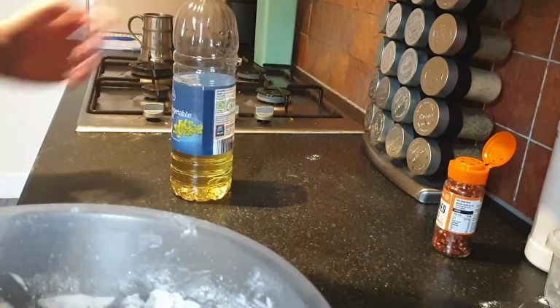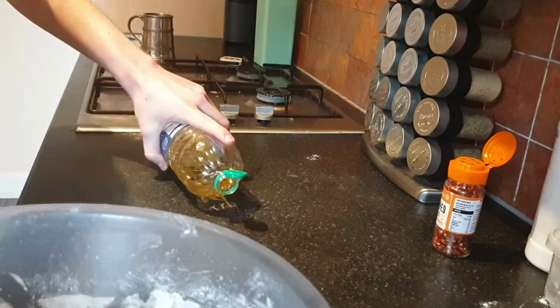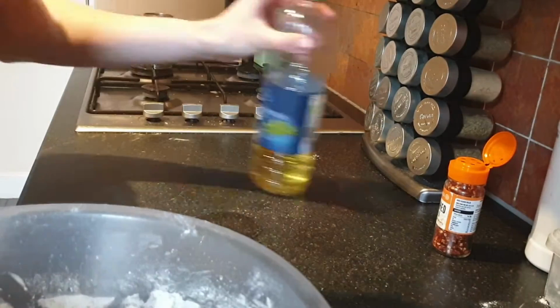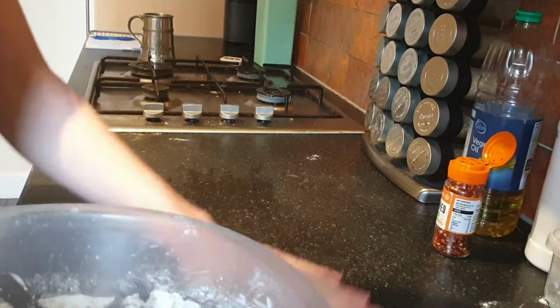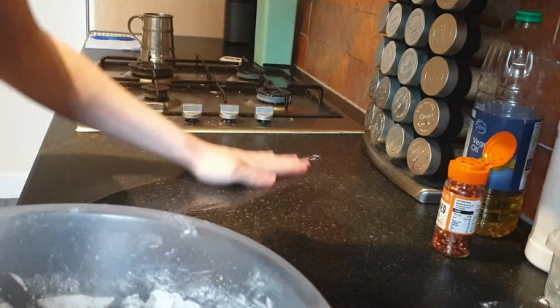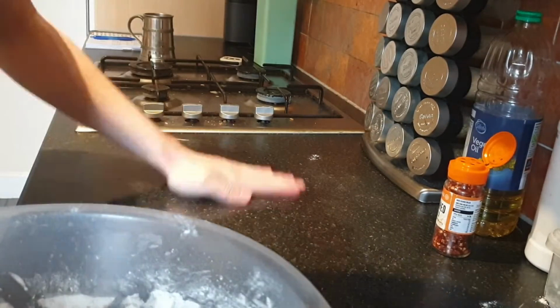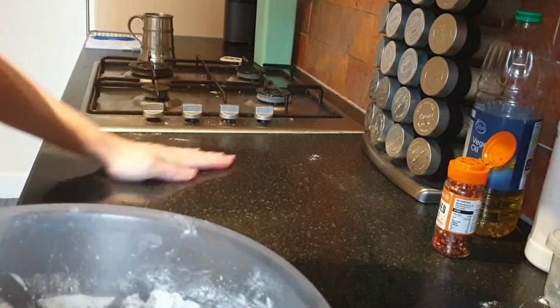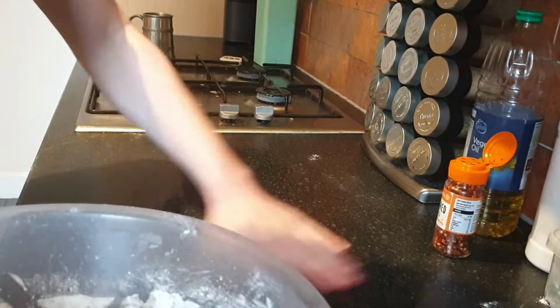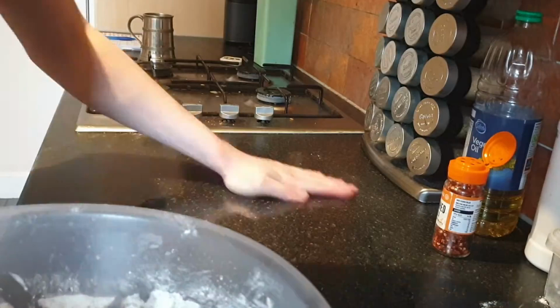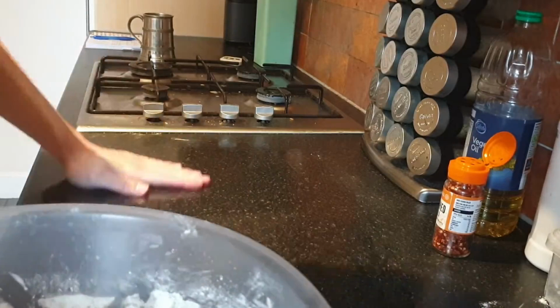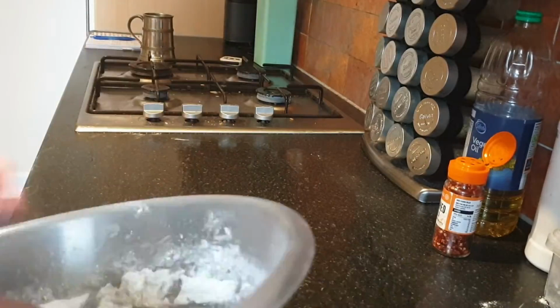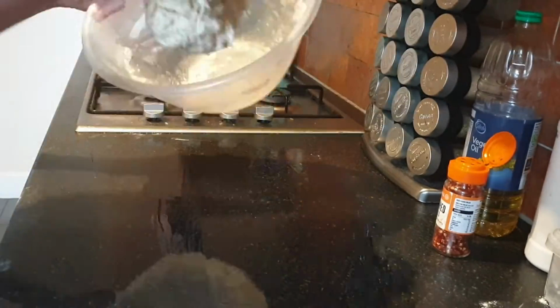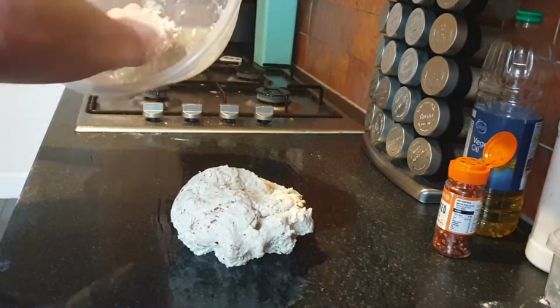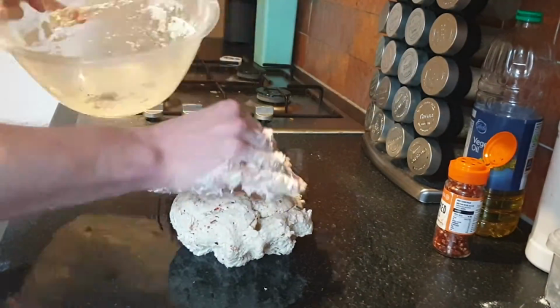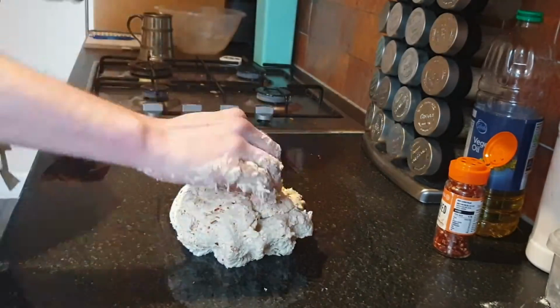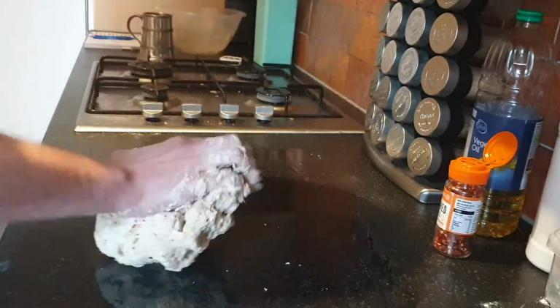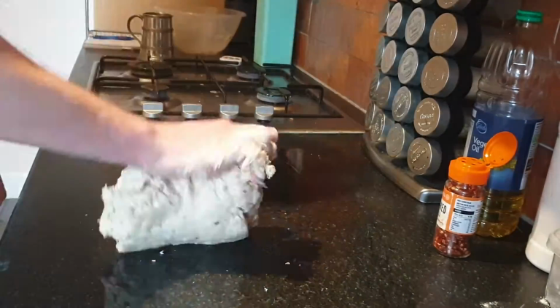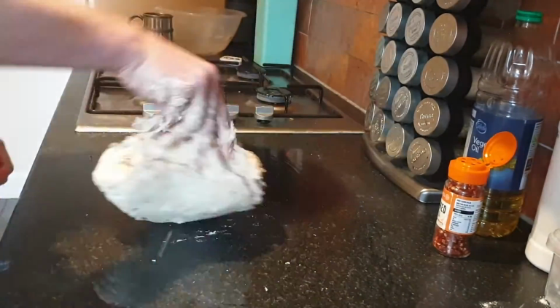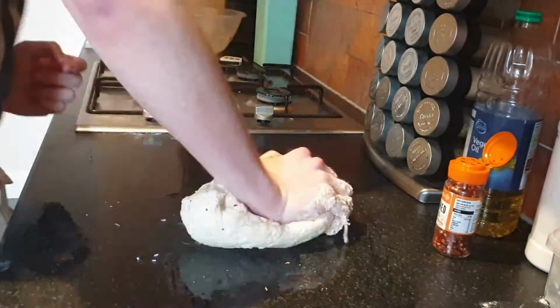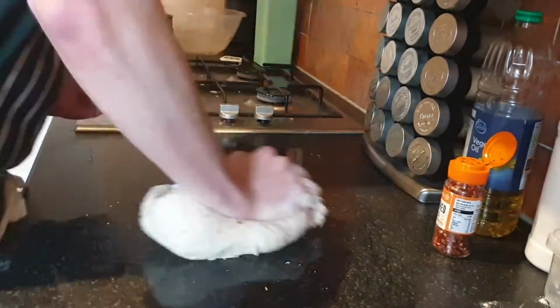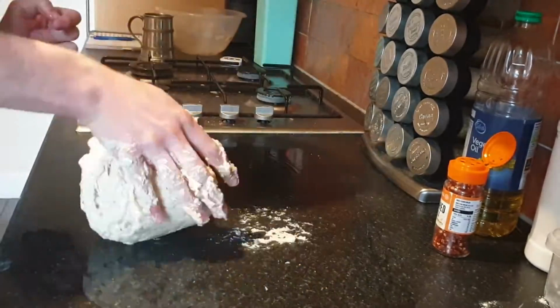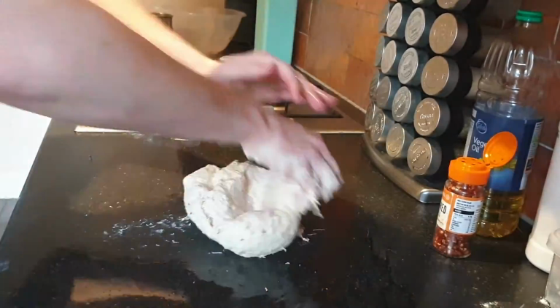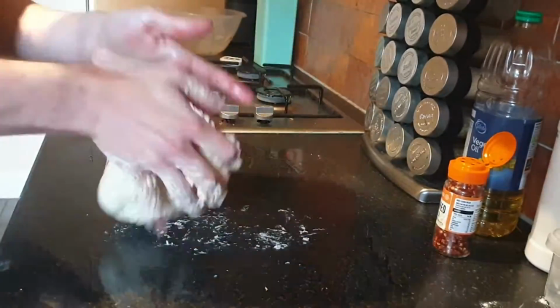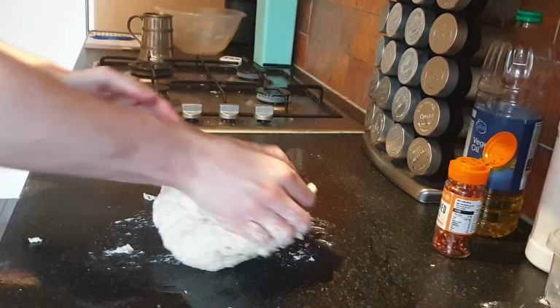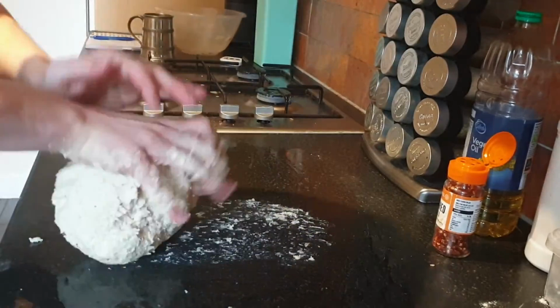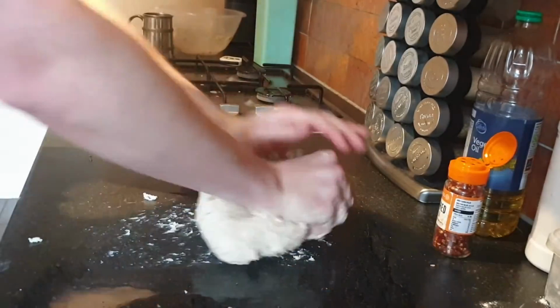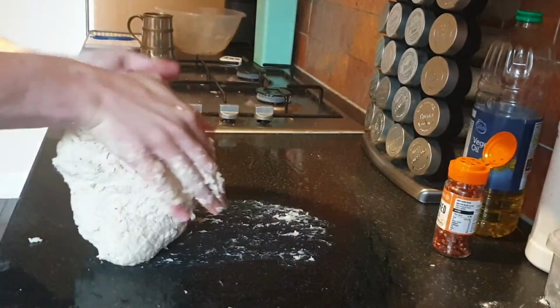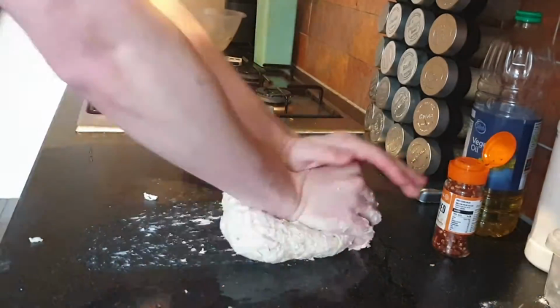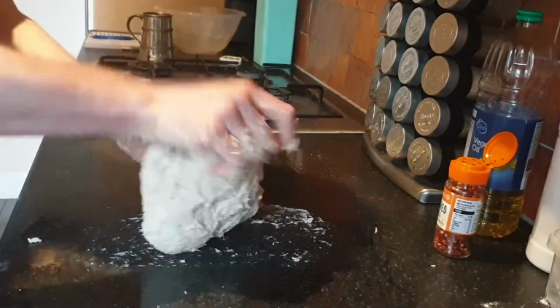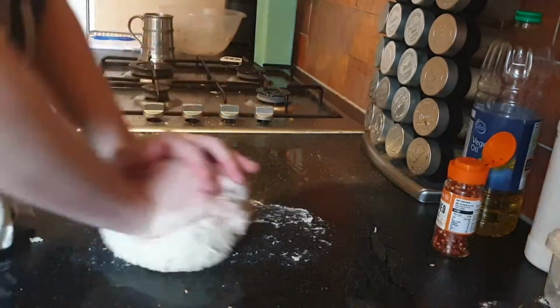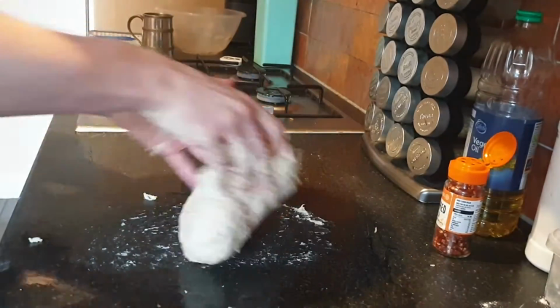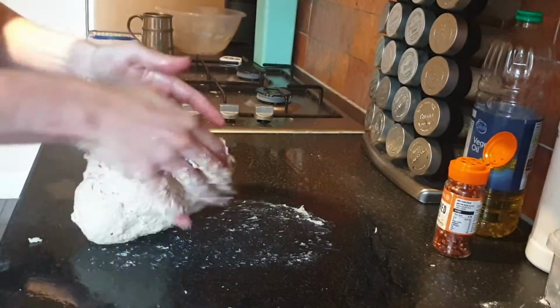Once it's nicely mixed, put a bit of oil on a clean work surface, spread it out a bit, stick your dough down there, and start kneading it. All this involves is stretching it out, folding it back on itself, and rotating it by 90 degrees — just keep repeating that.